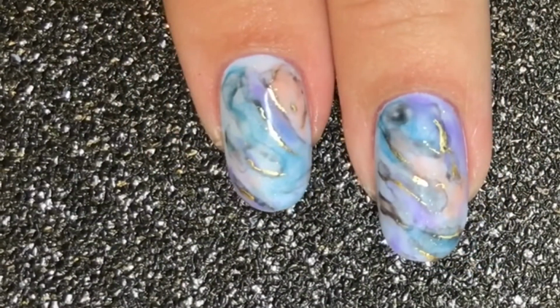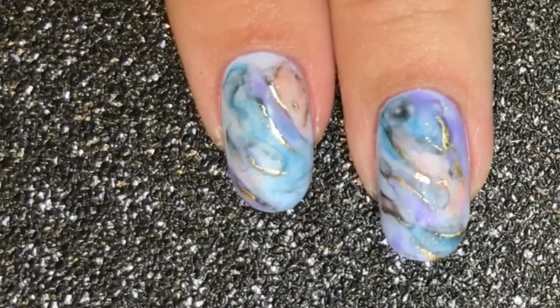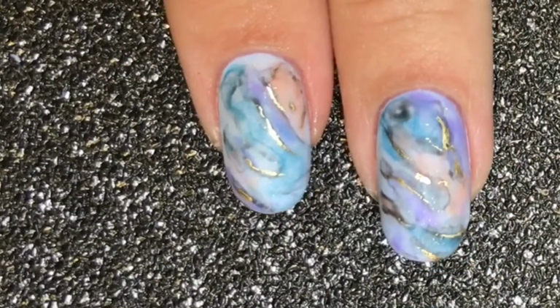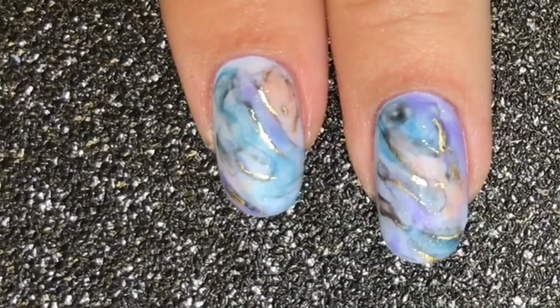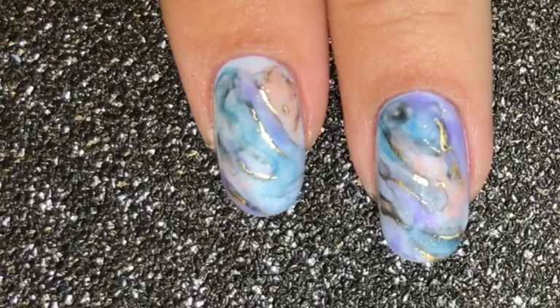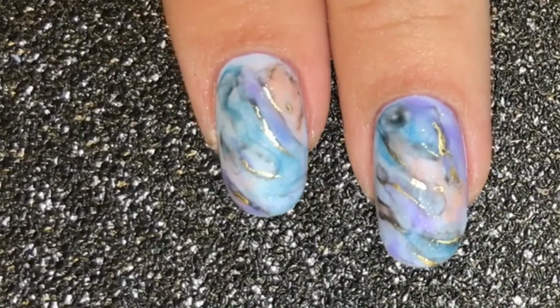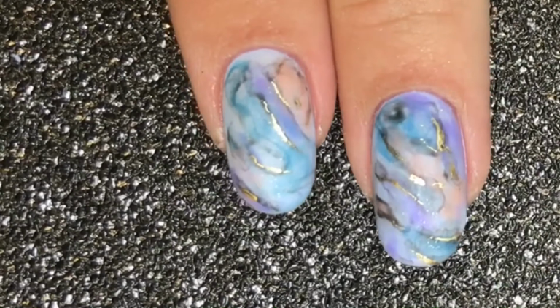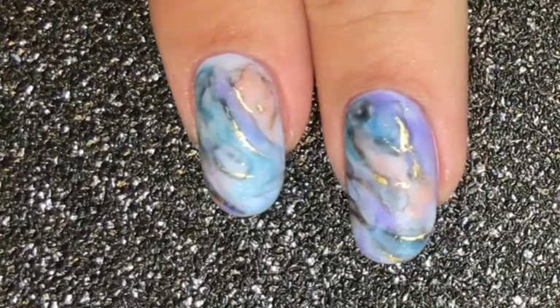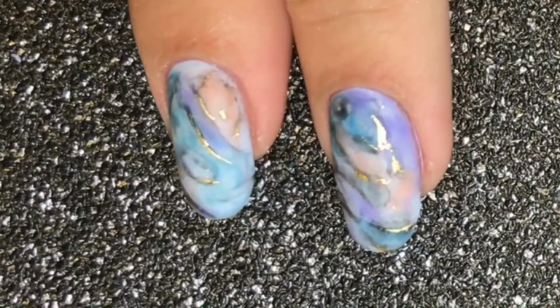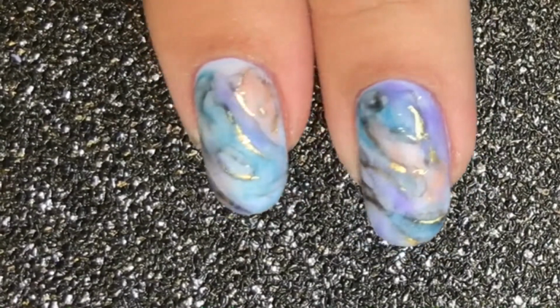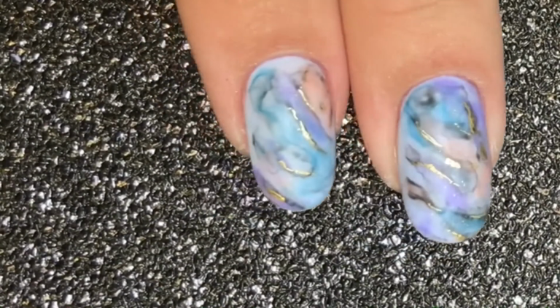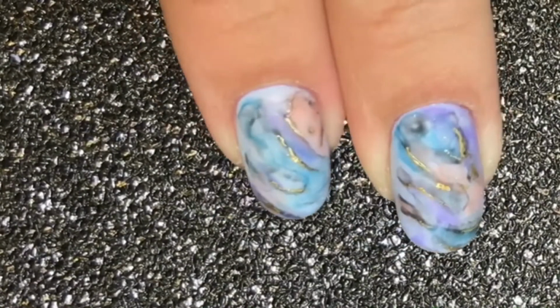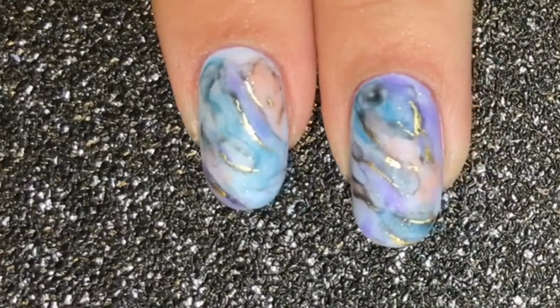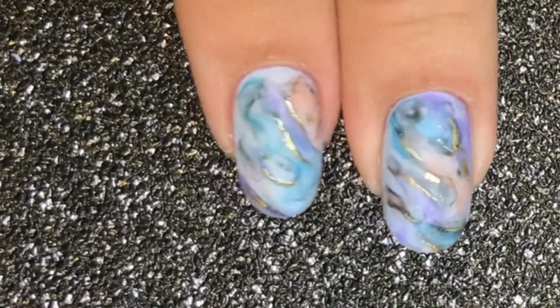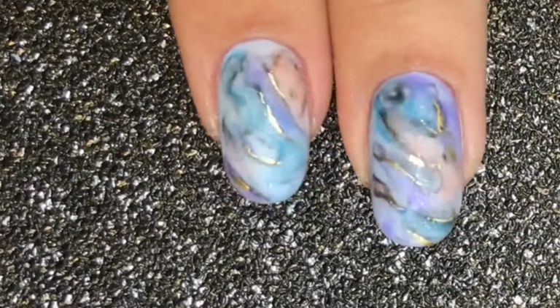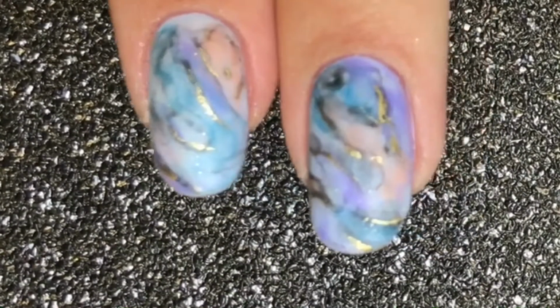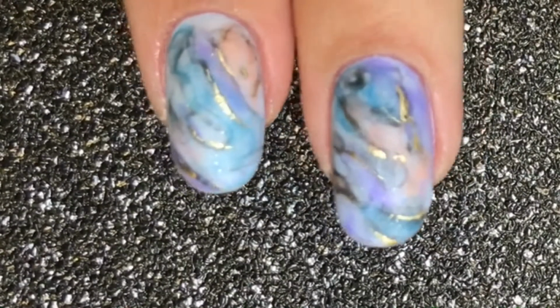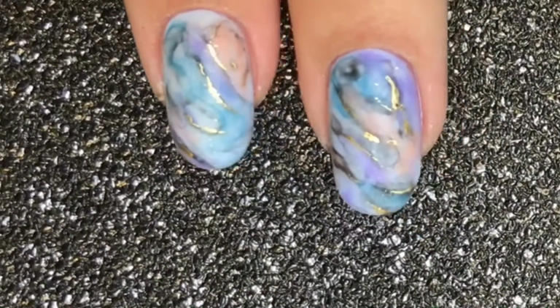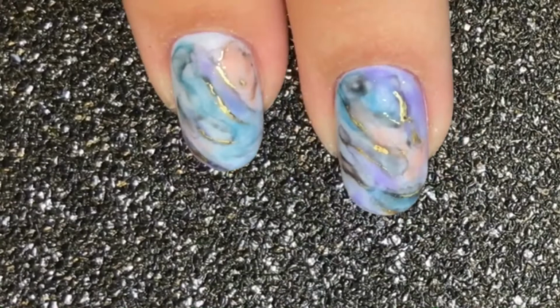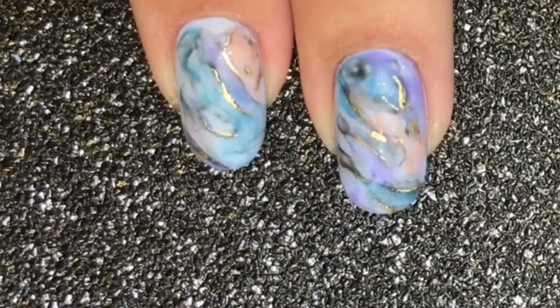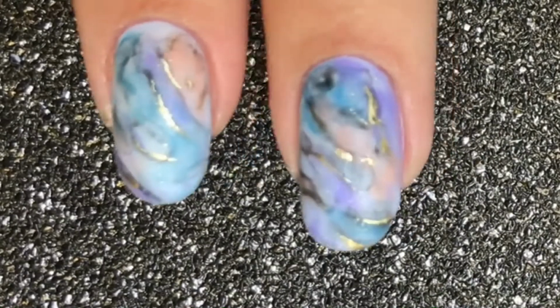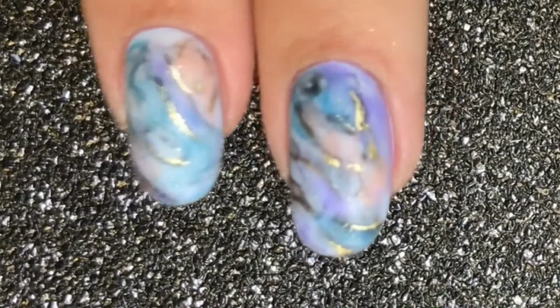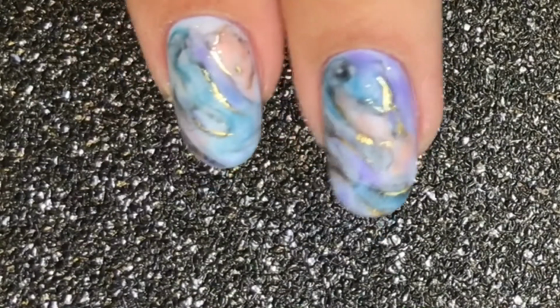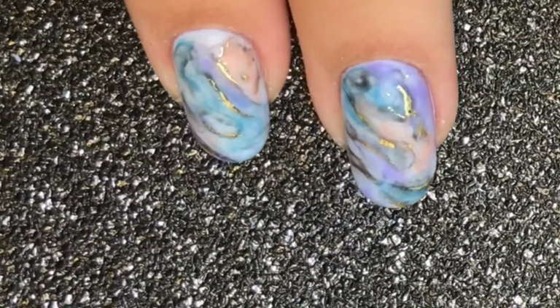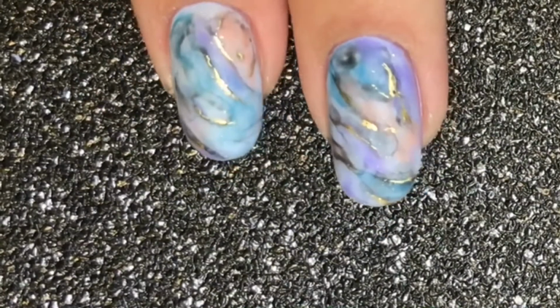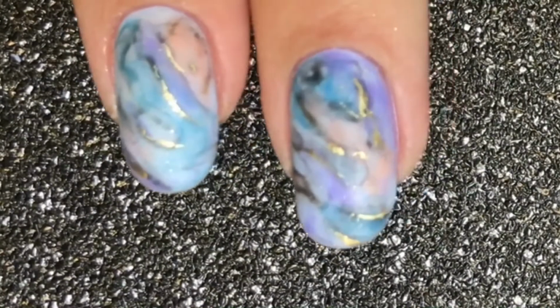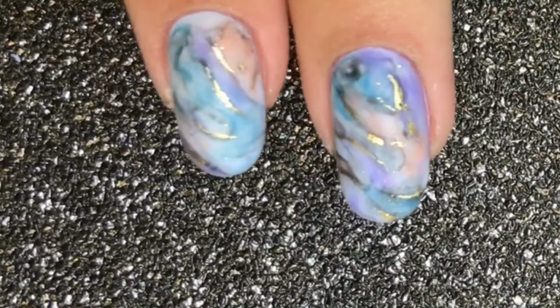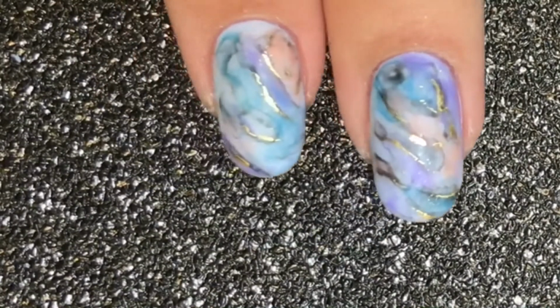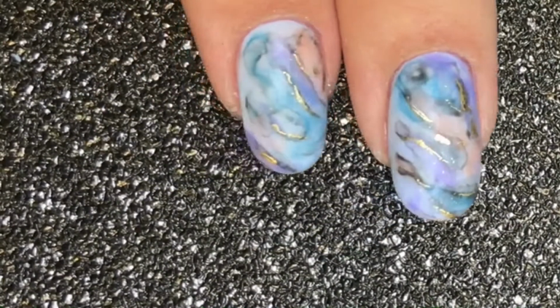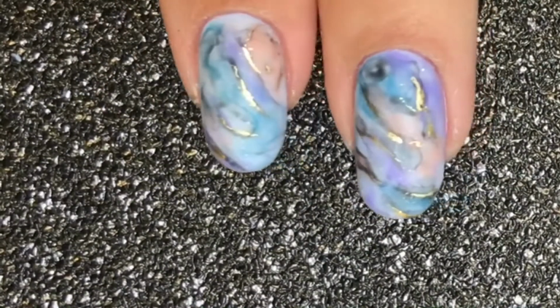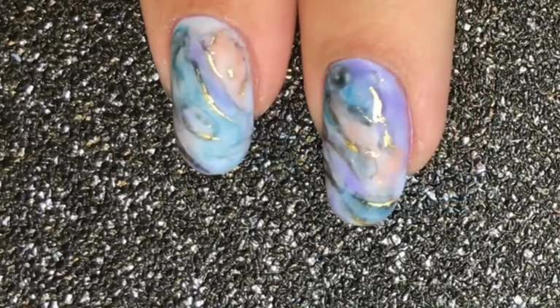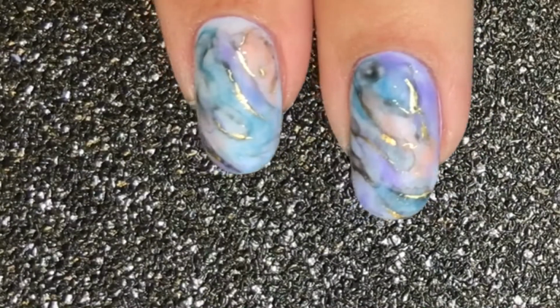I love how these nails came out. The marble always looks so effective when it's matte, and that metallic gold foil veining going through it really finishes it off. Hope you liked it guys — stay tuned for my next video. See you then!